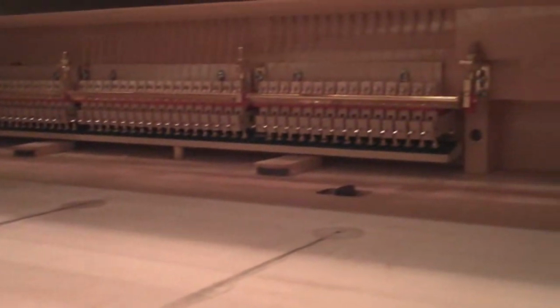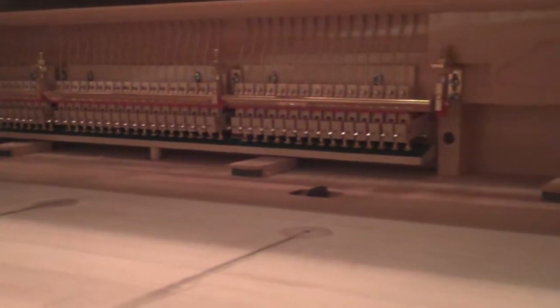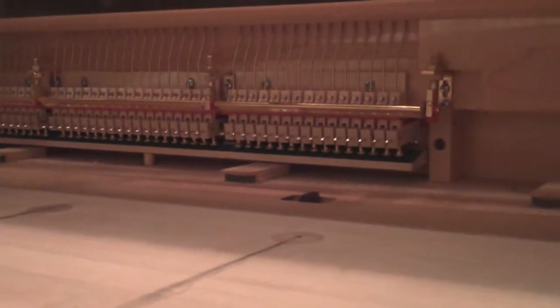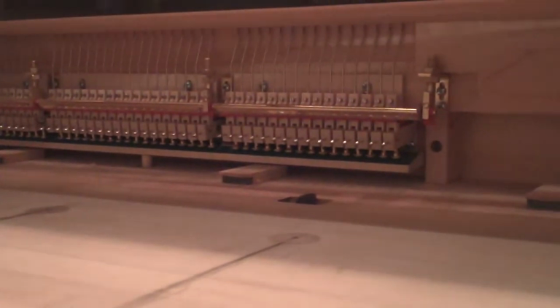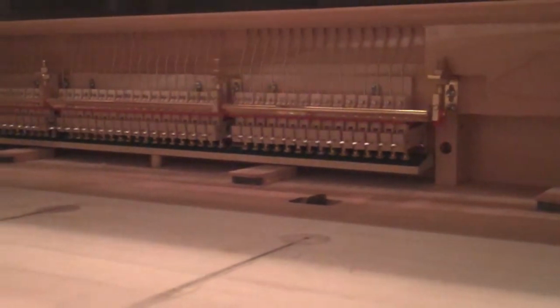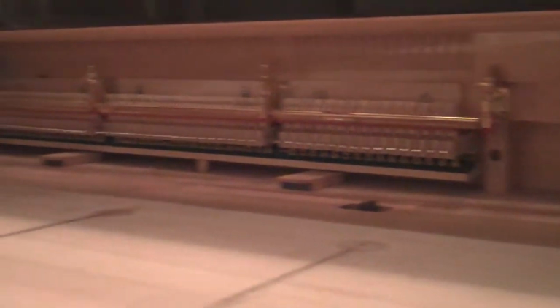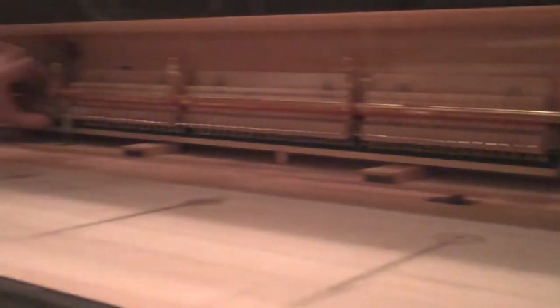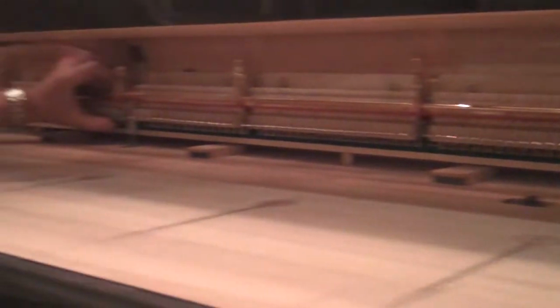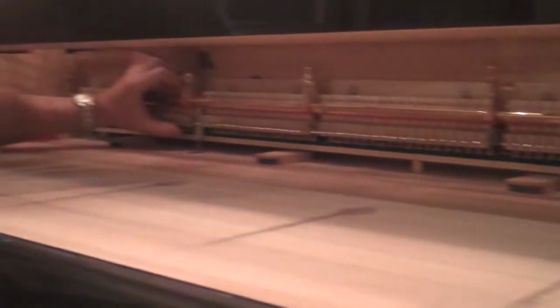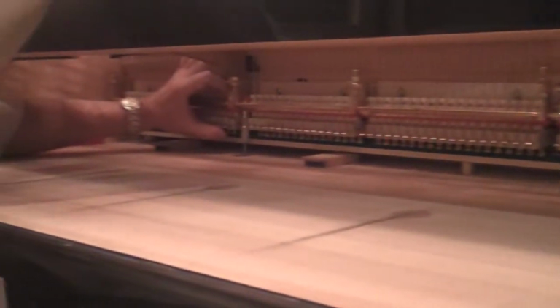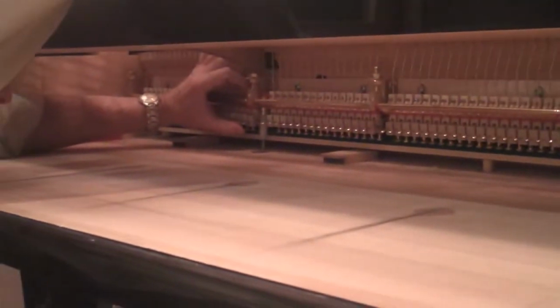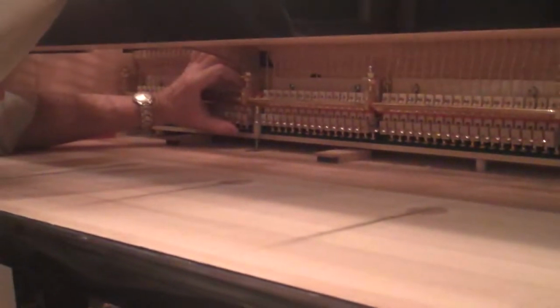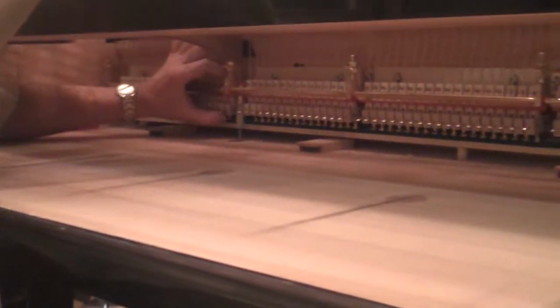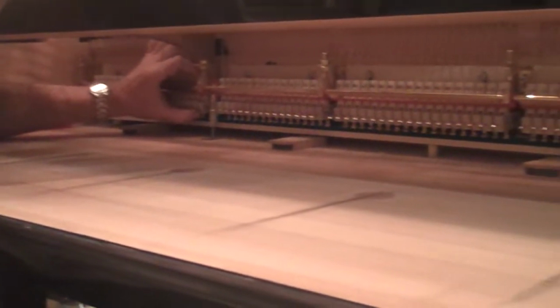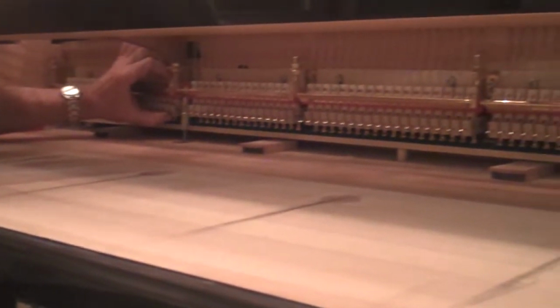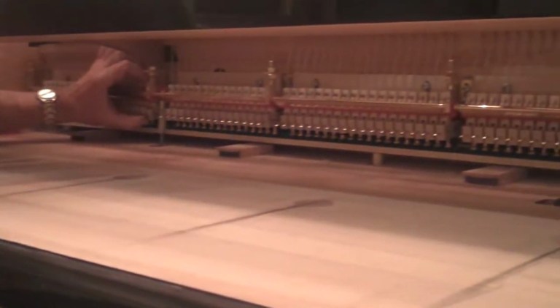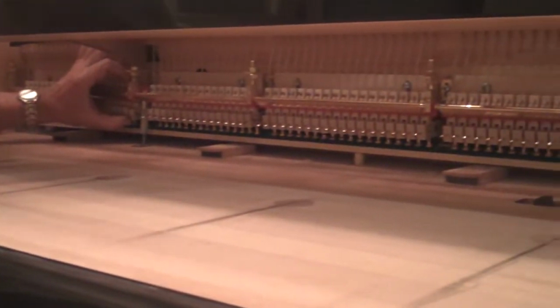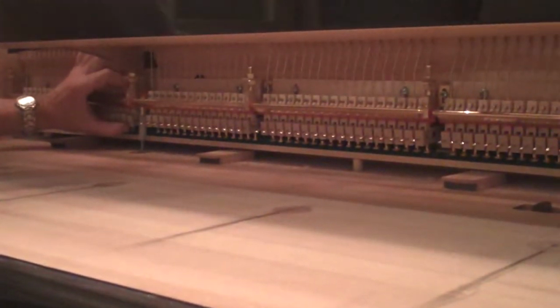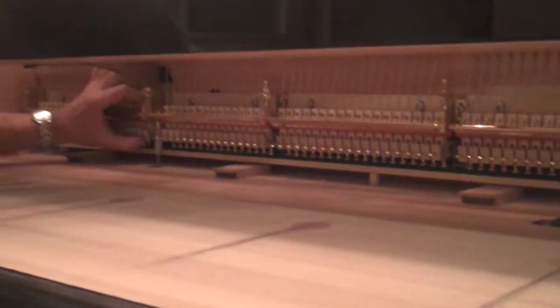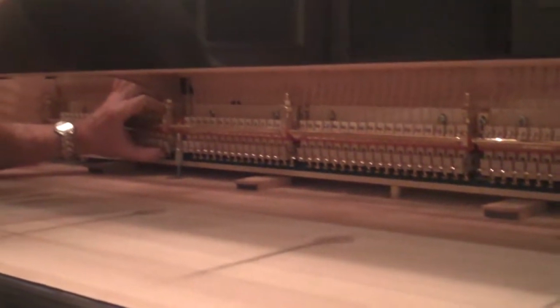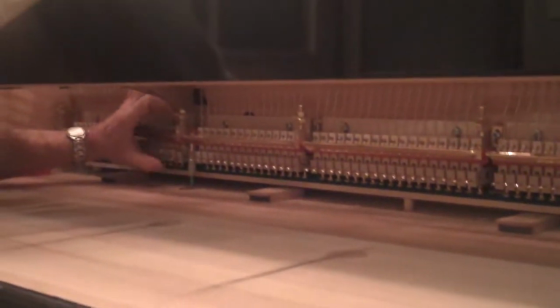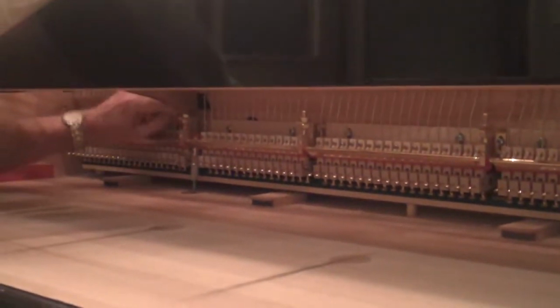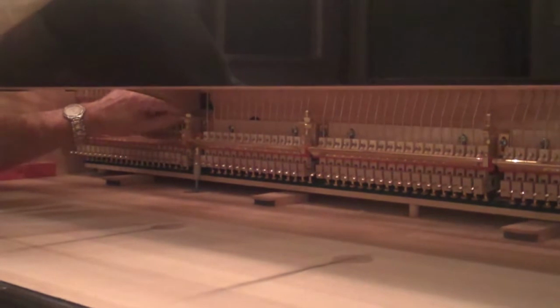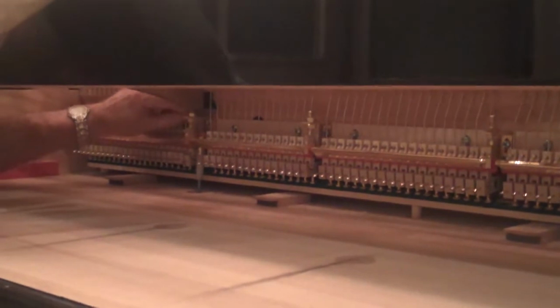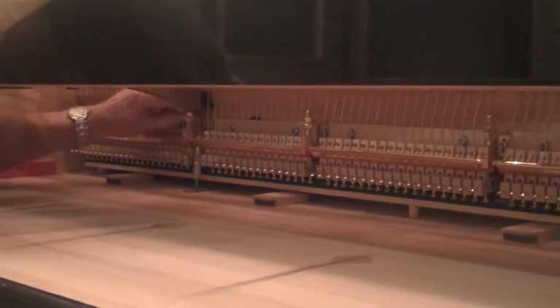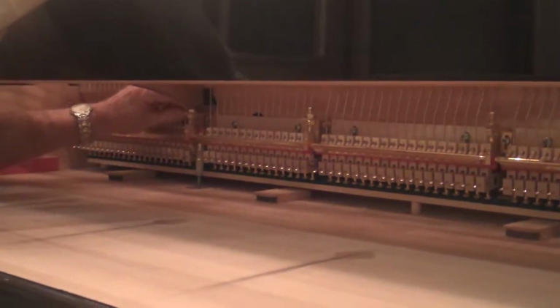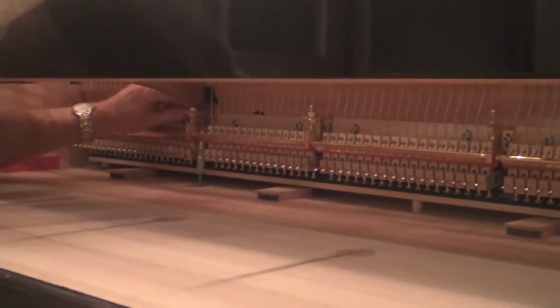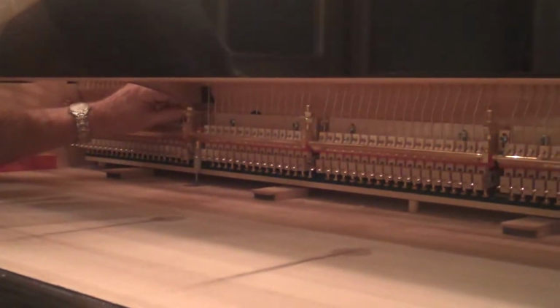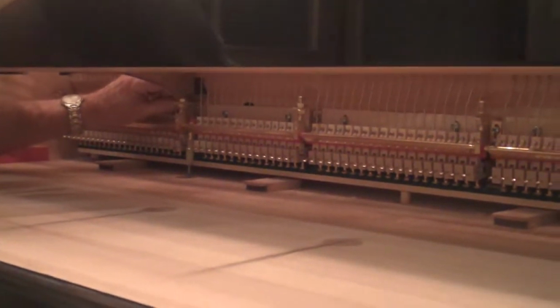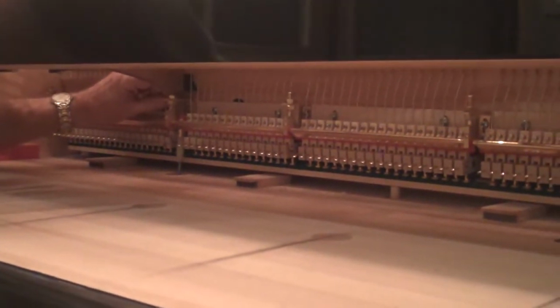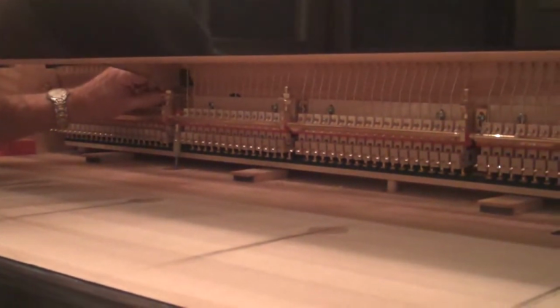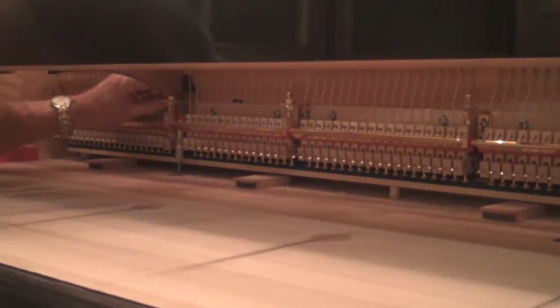Look at that, that's cool. Quite a machine. There's a lot of parts in there.